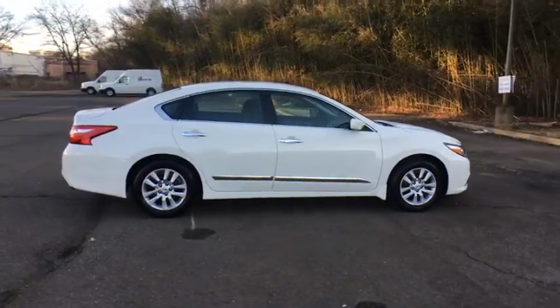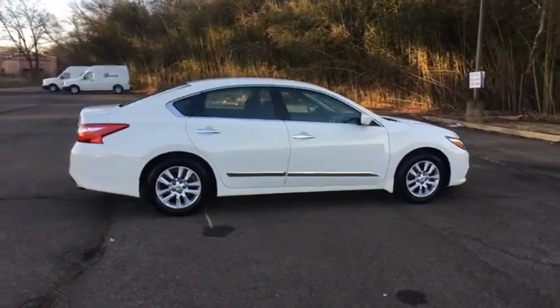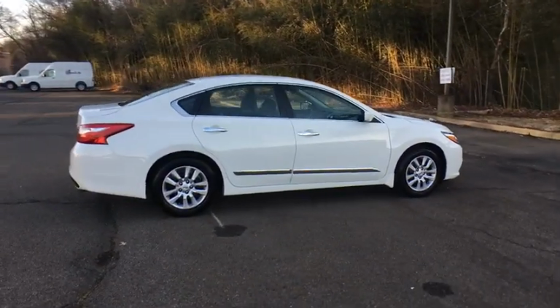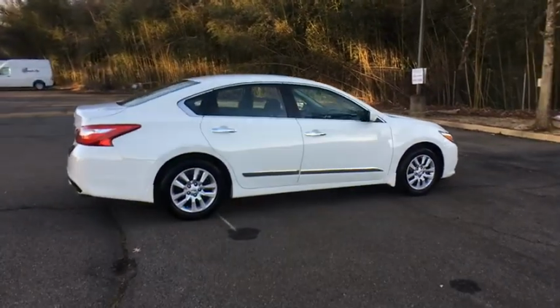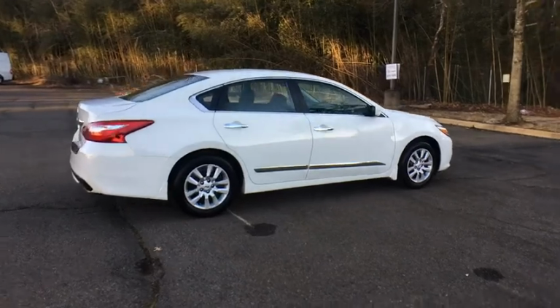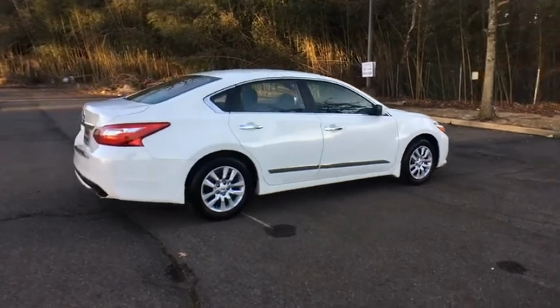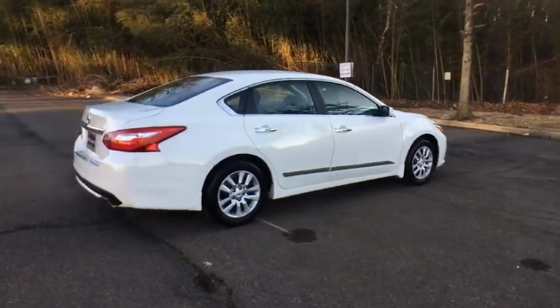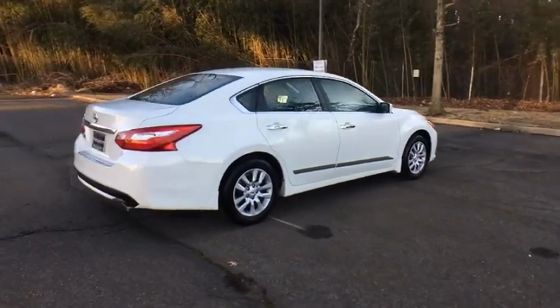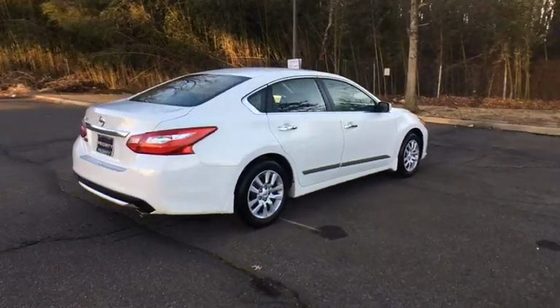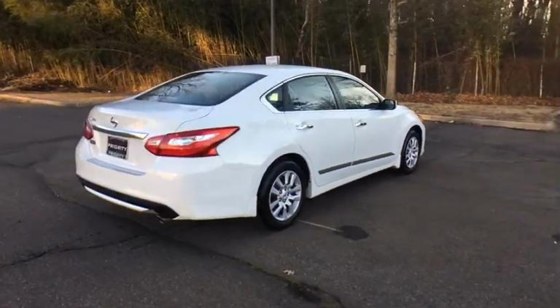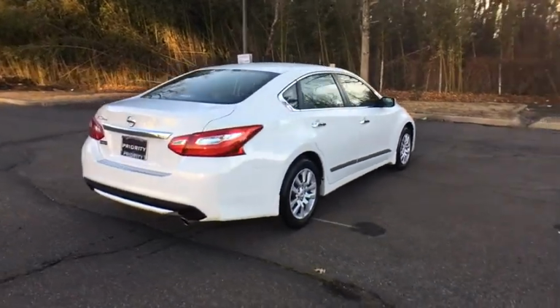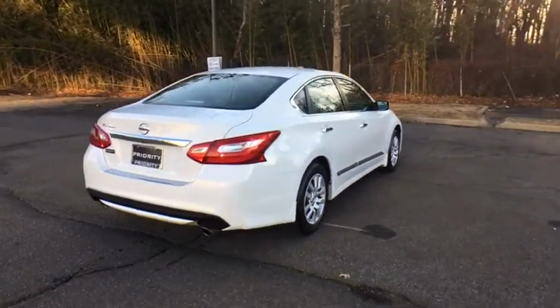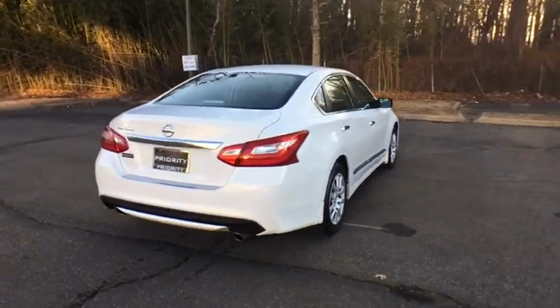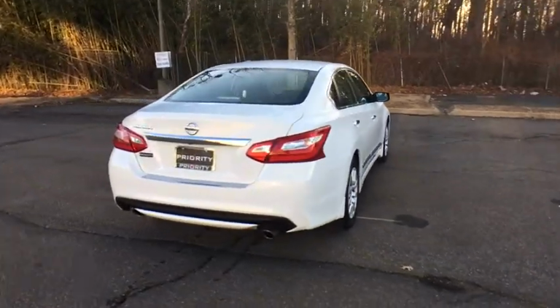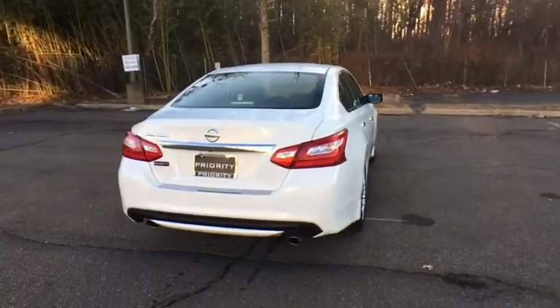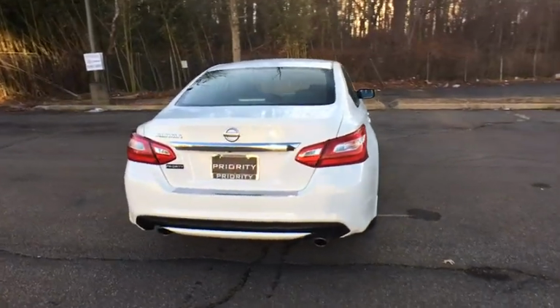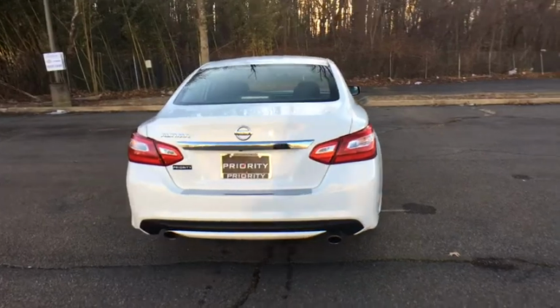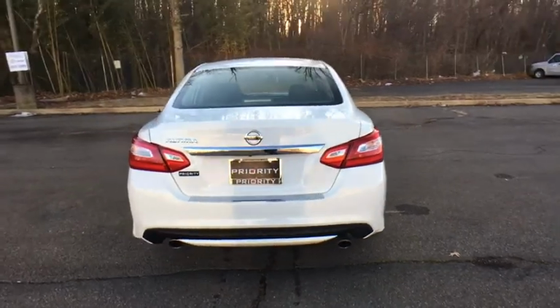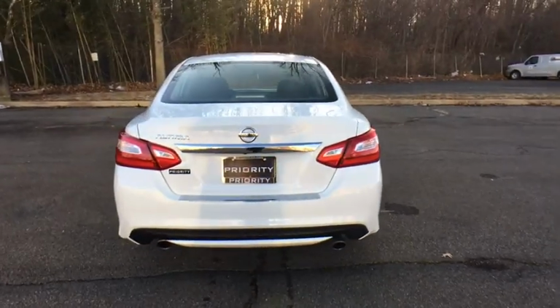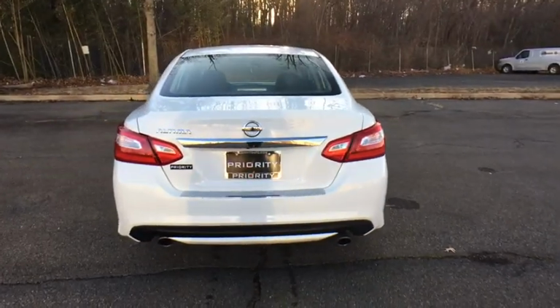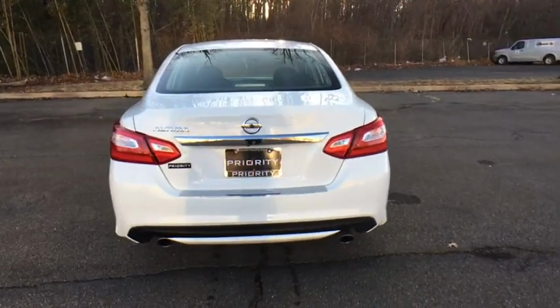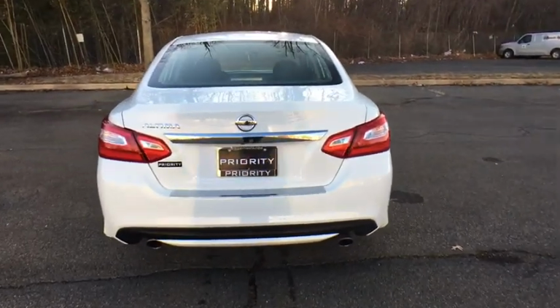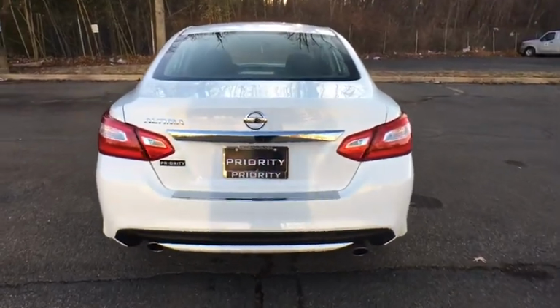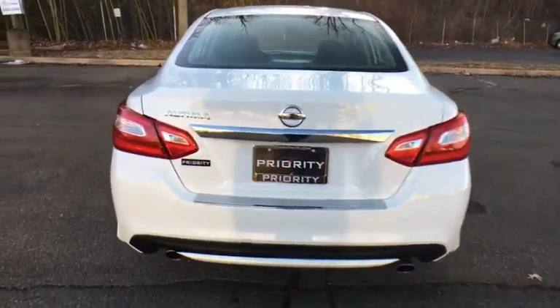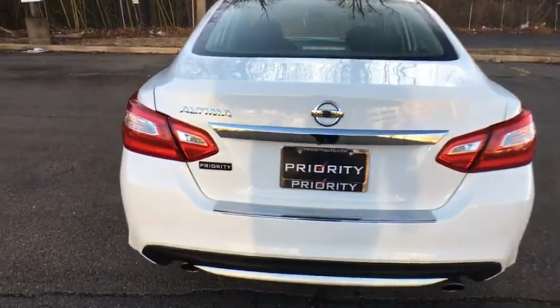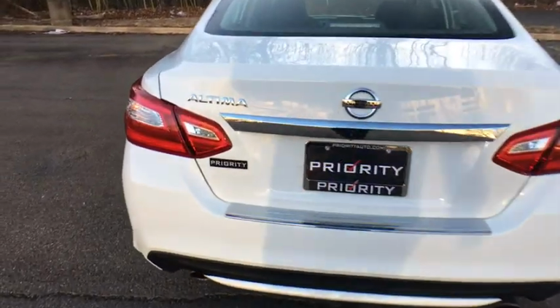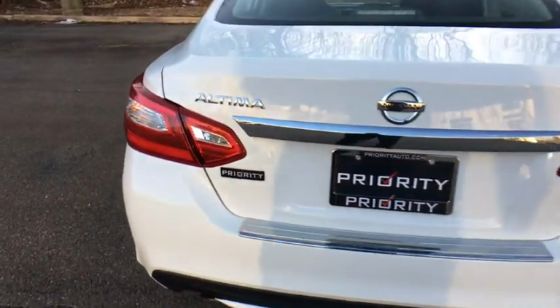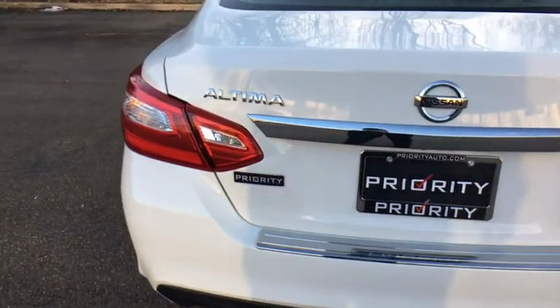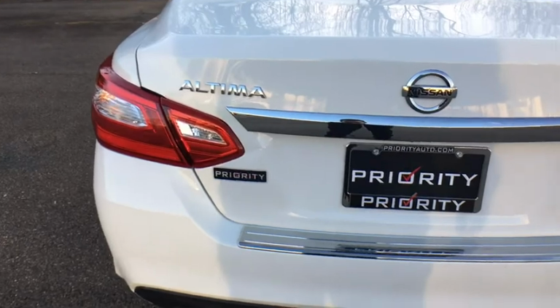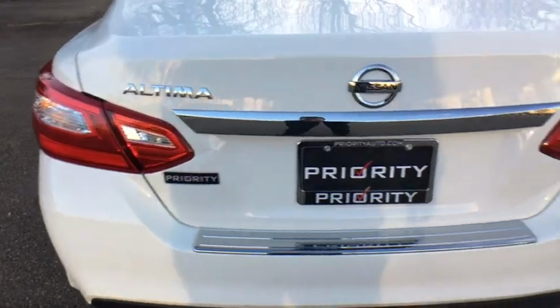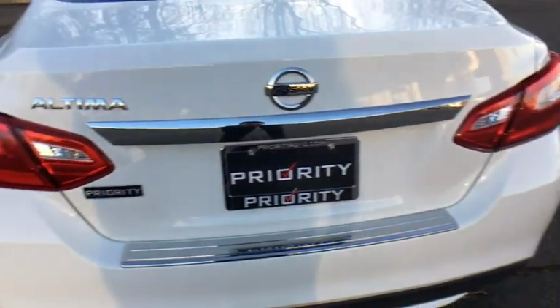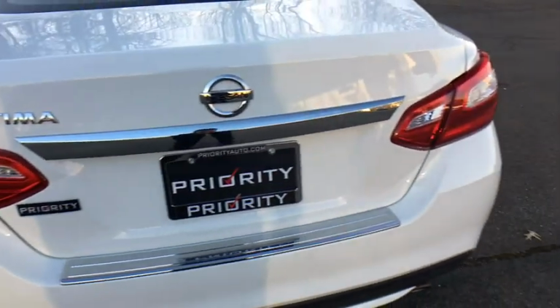Combined with a powerful engine, six standard airbags, and over 5,000 quality and performance tests, you'll see the Nissan Altima is made to drive and built to last. This vehicle has less than 15,000 miles.